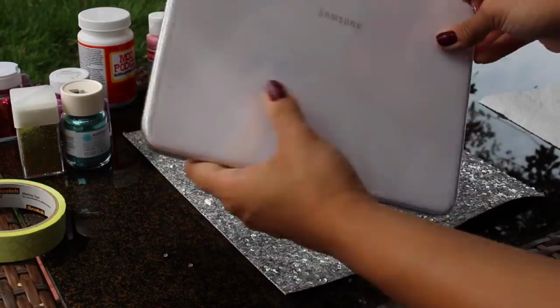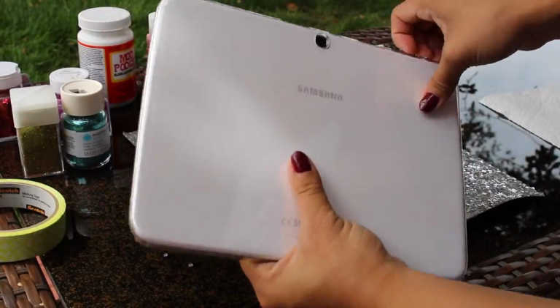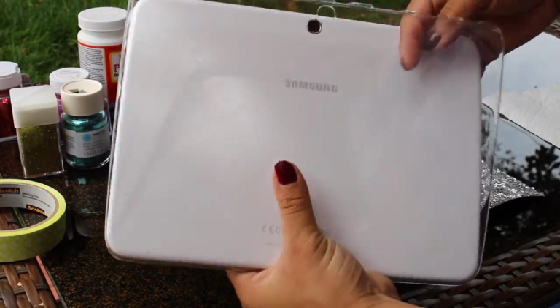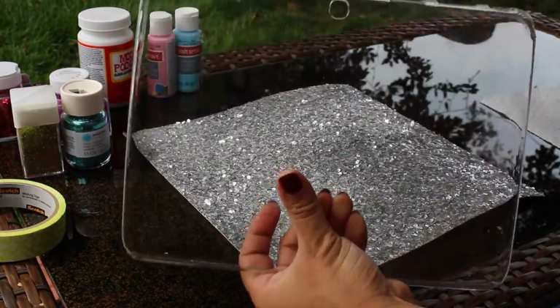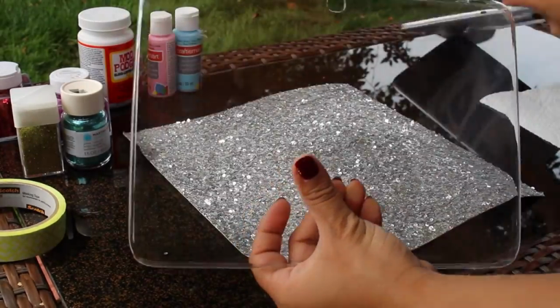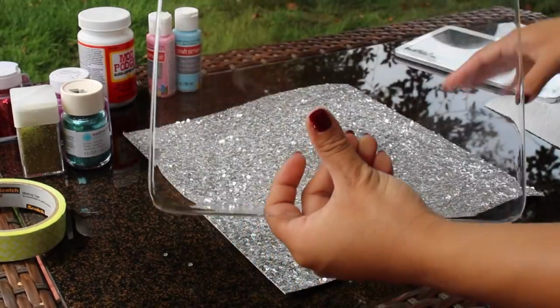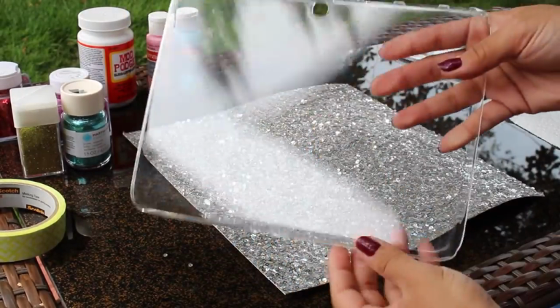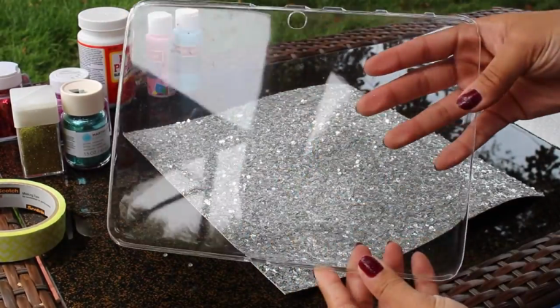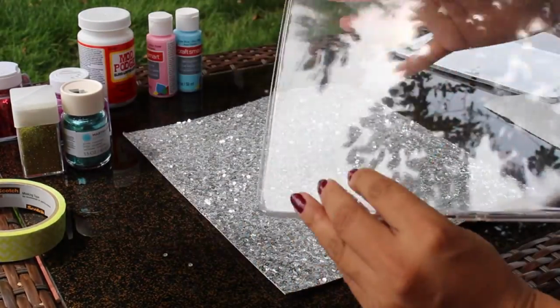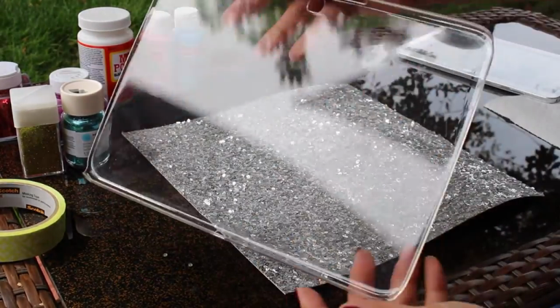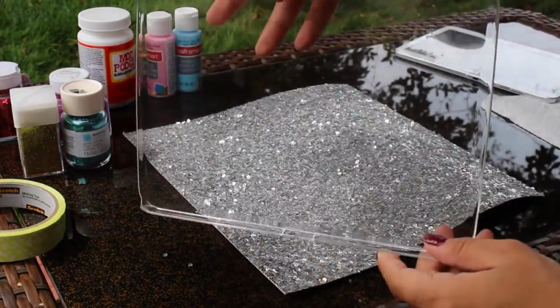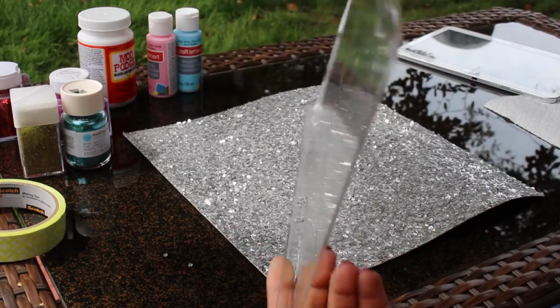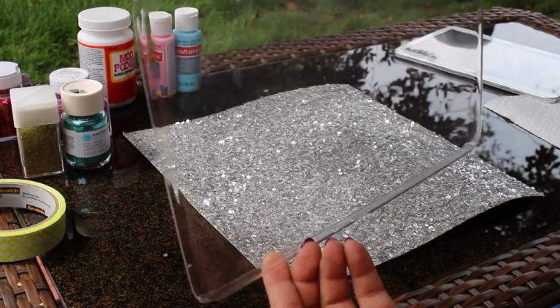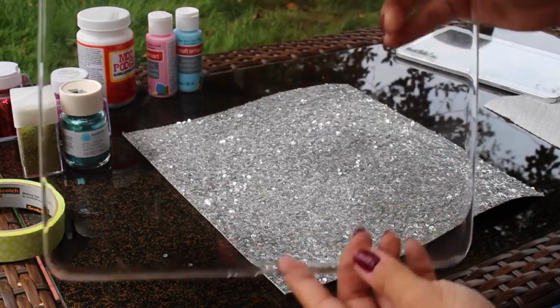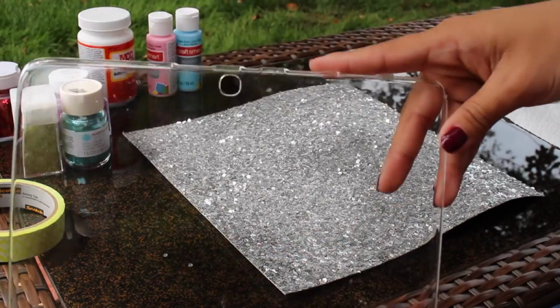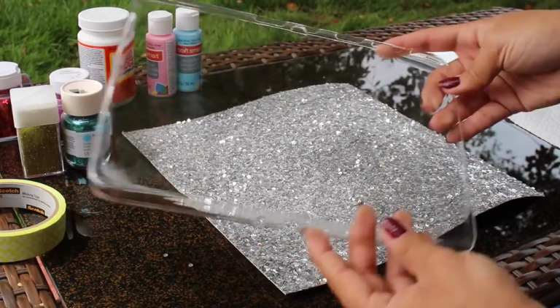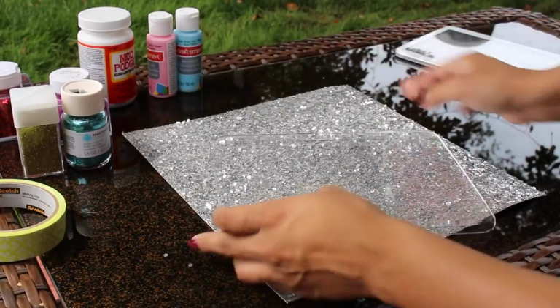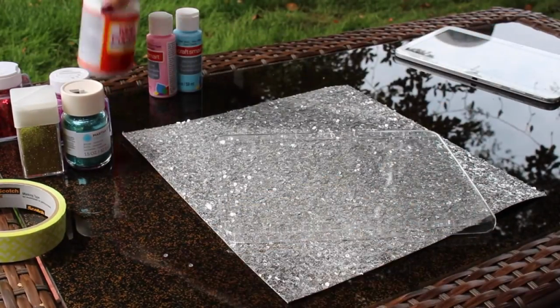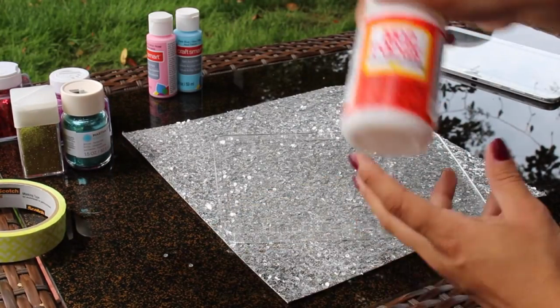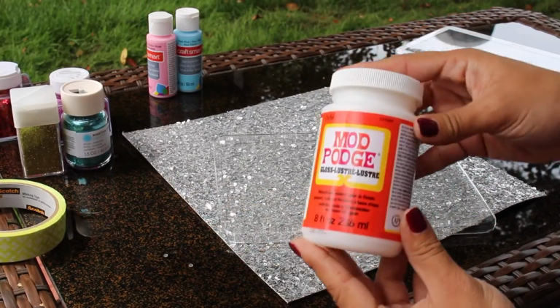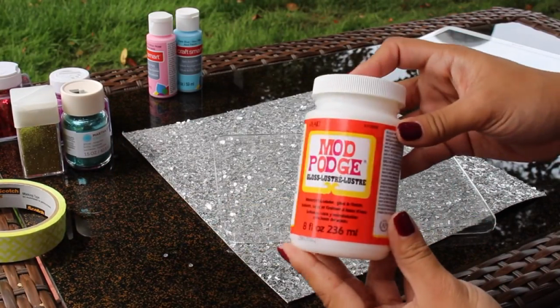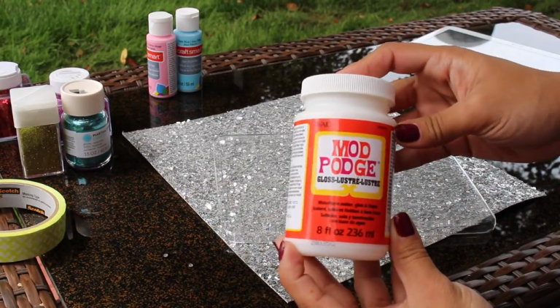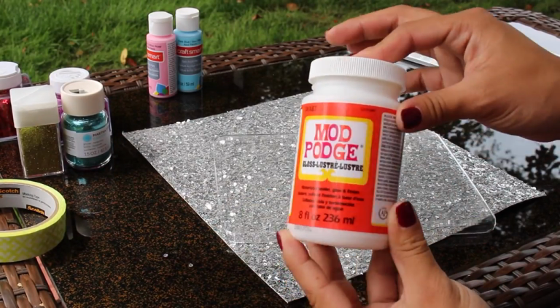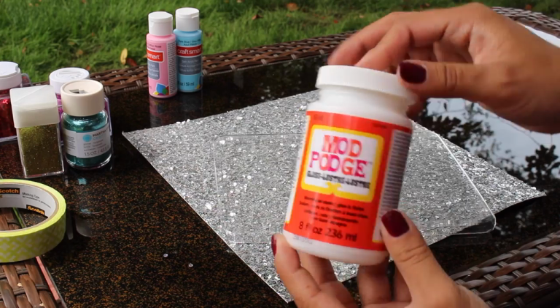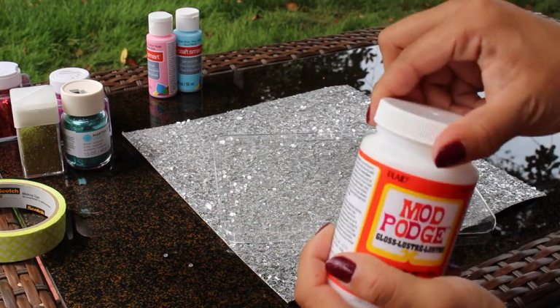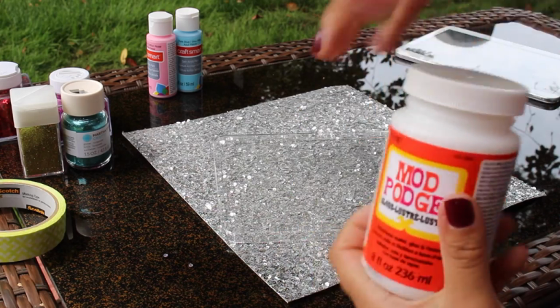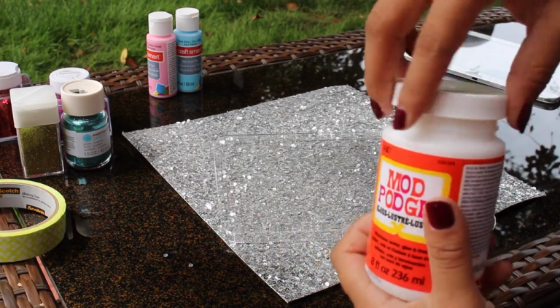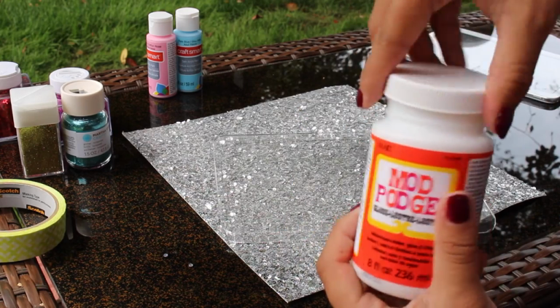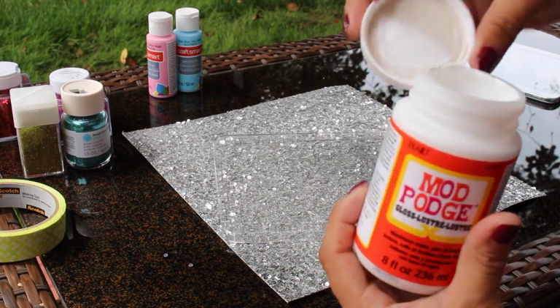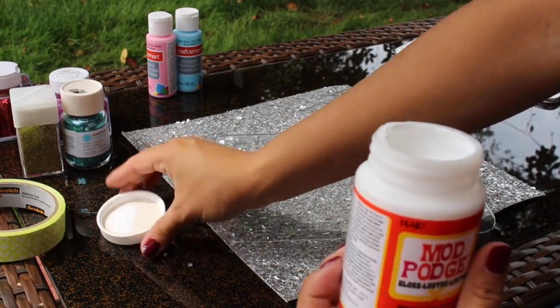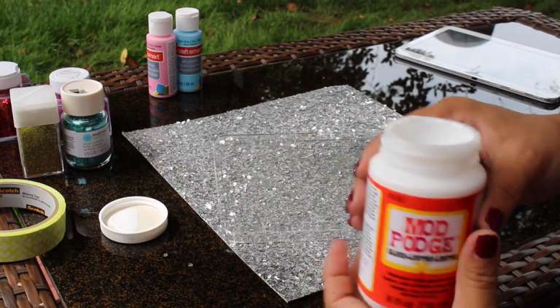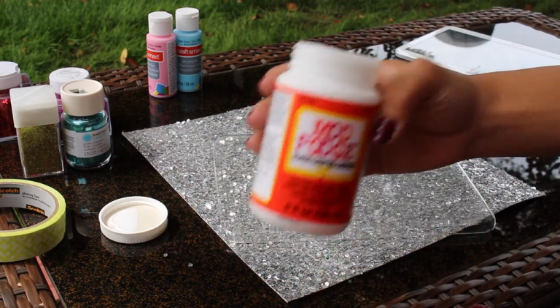Okay, so let's get started. I'll be customizing the outside of my case, just so I don't scratch the tablet with the glitter that I'll be adding. First things first, I'm using Mod Podge, which is sort of like a glue and clear coat, so my glitter sticks to the case.